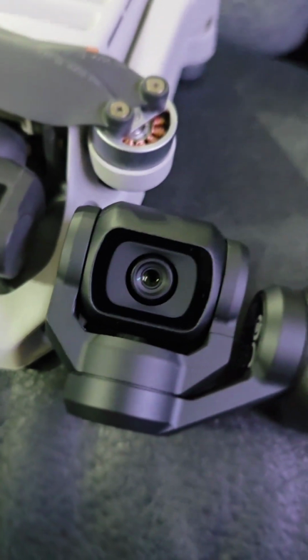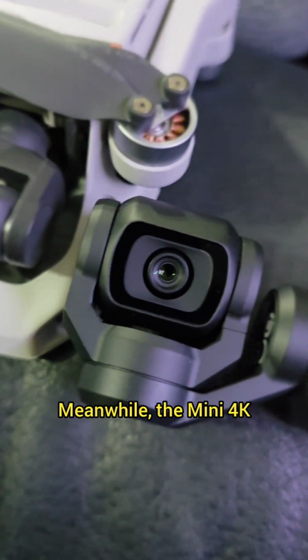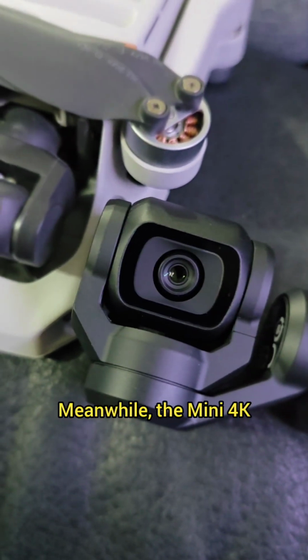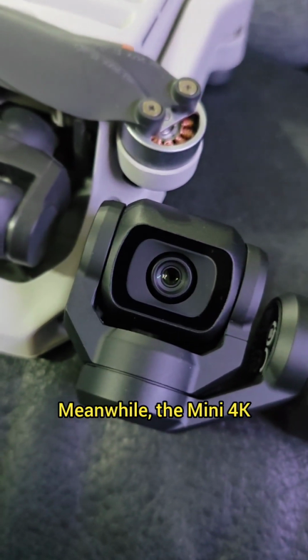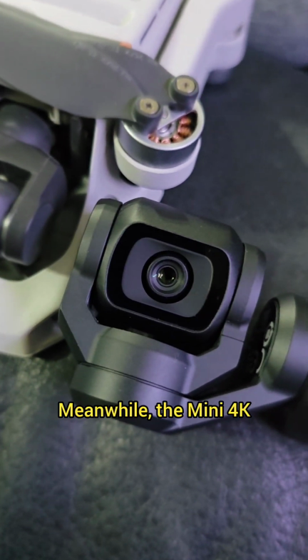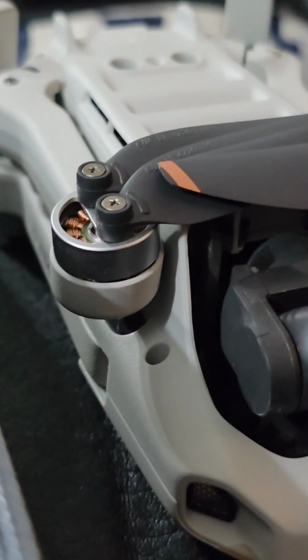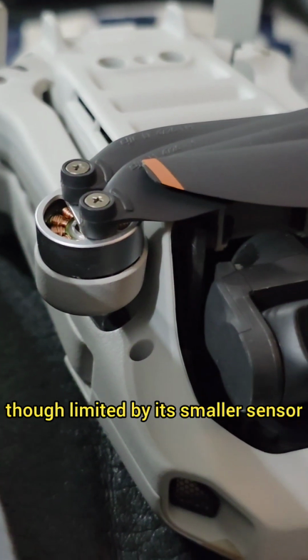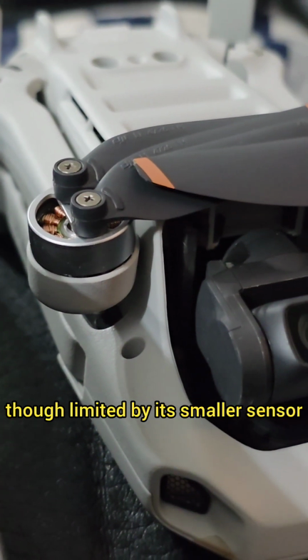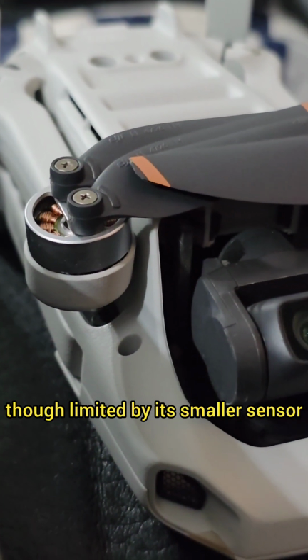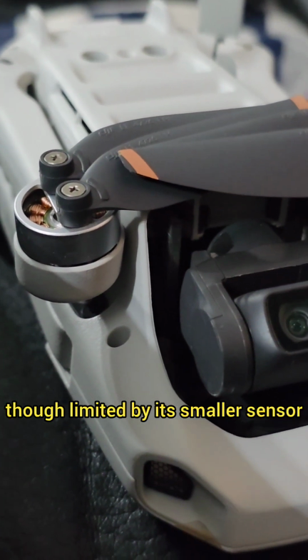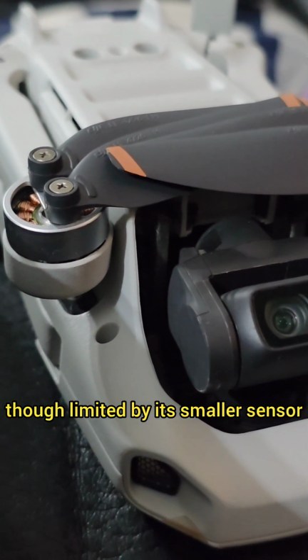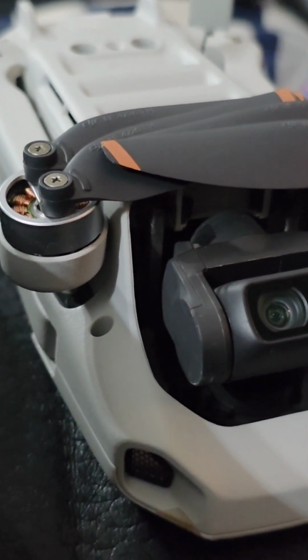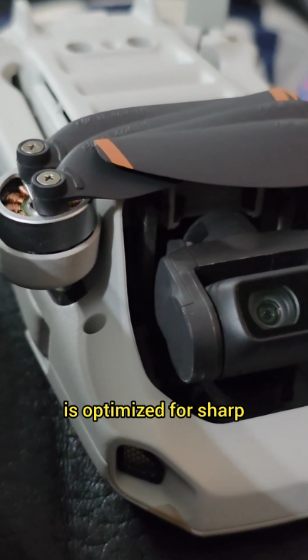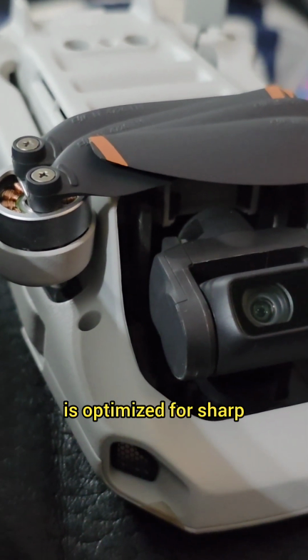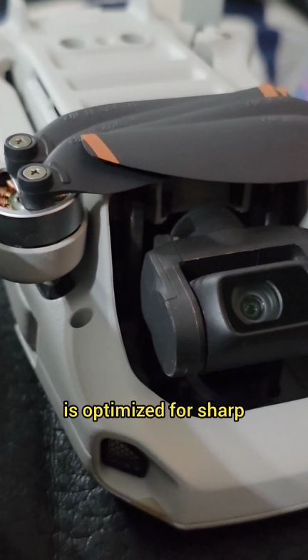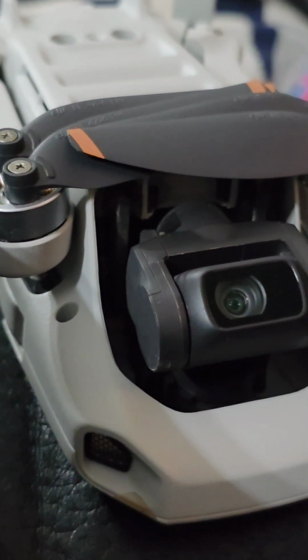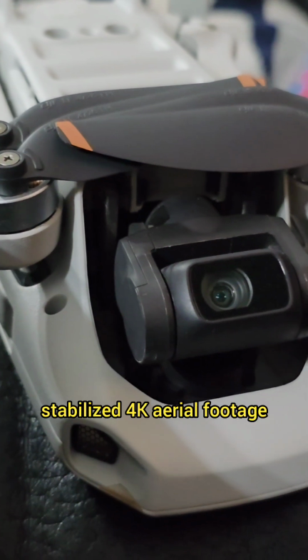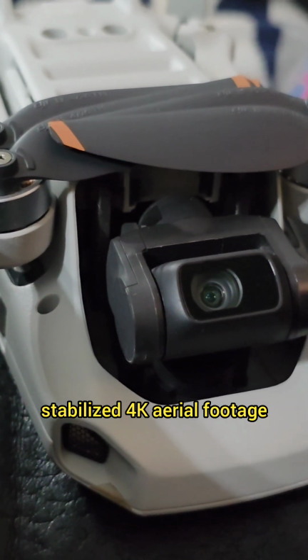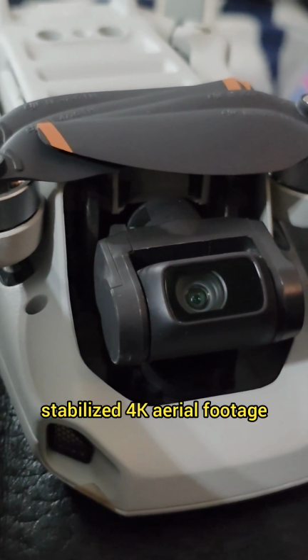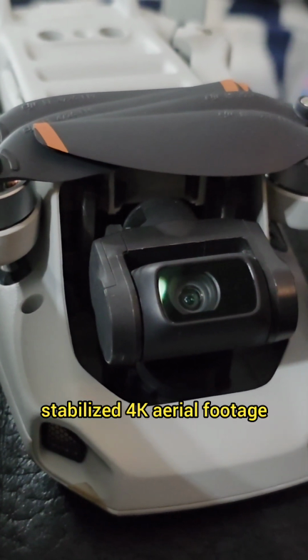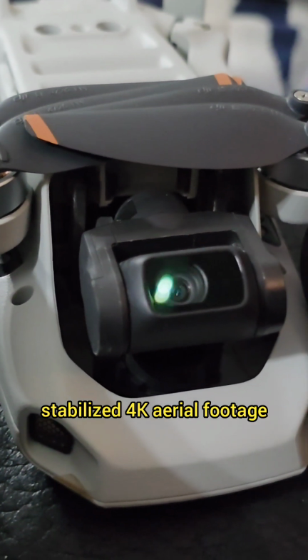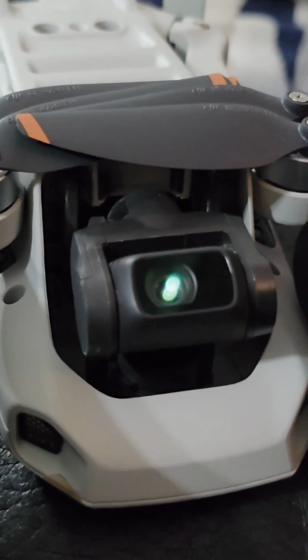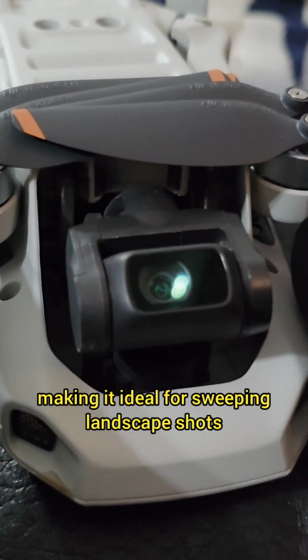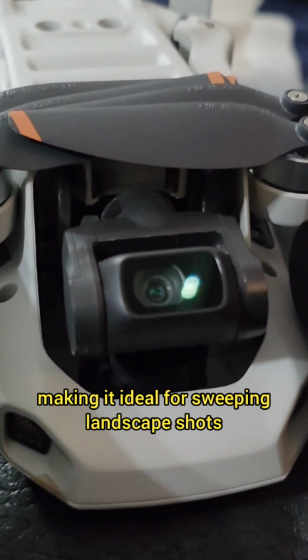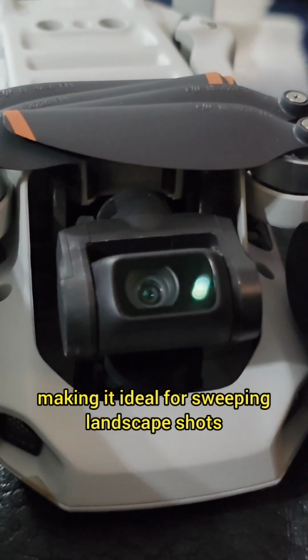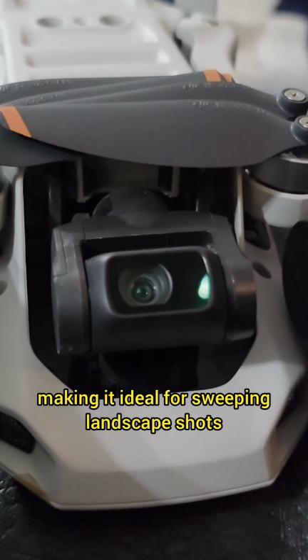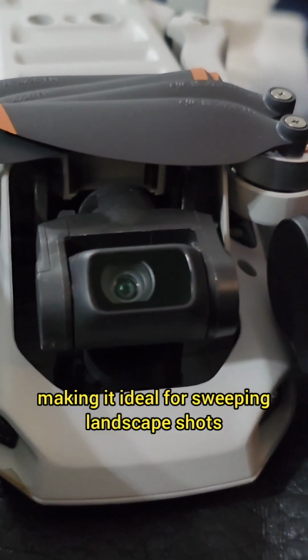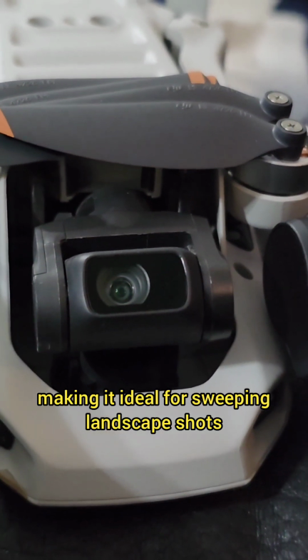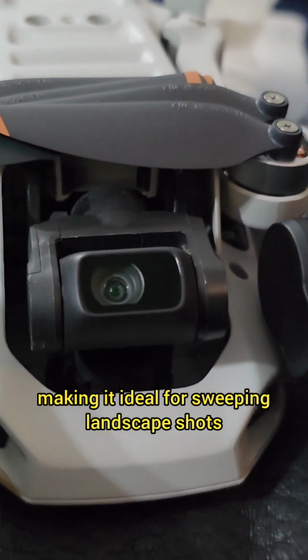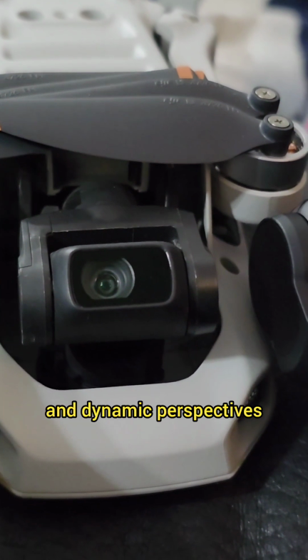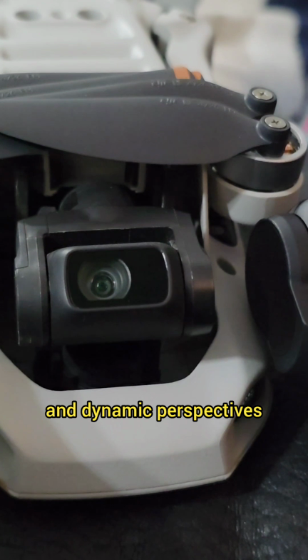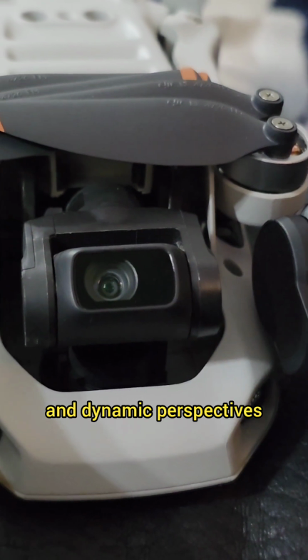Meanwhile, the Mini 4K, though limited by its smaller sensor, is optimized for sharp, stabilized 4K aerial footage, making it ideal for sweeping landscape shots and dynamic perspectives.